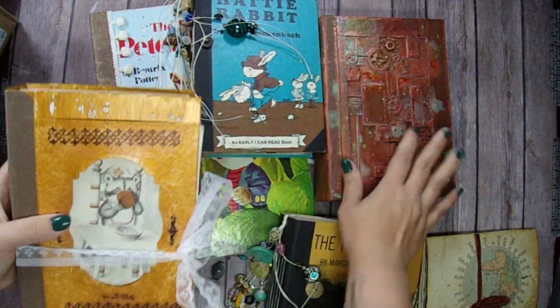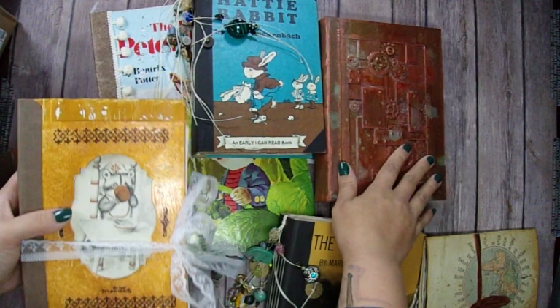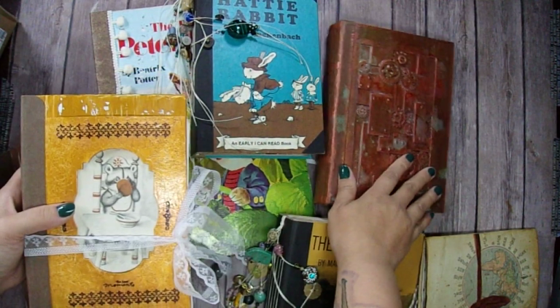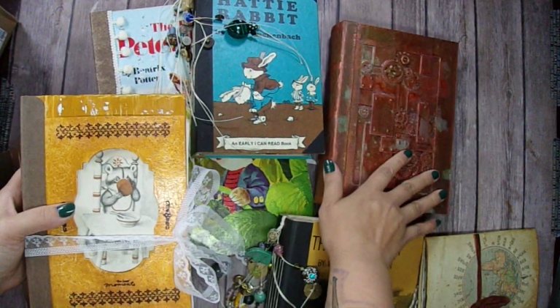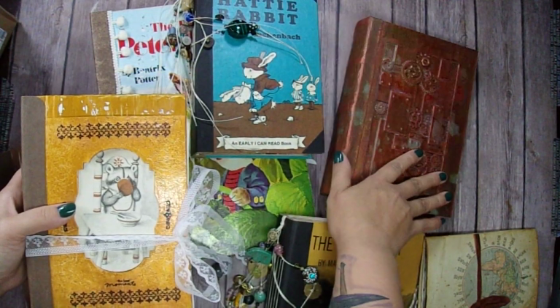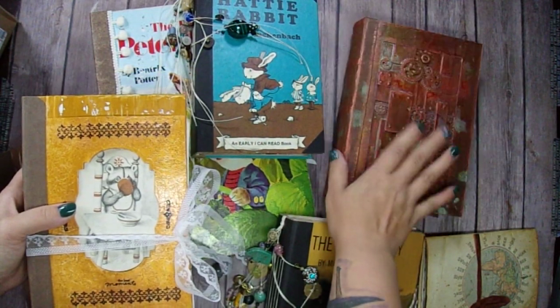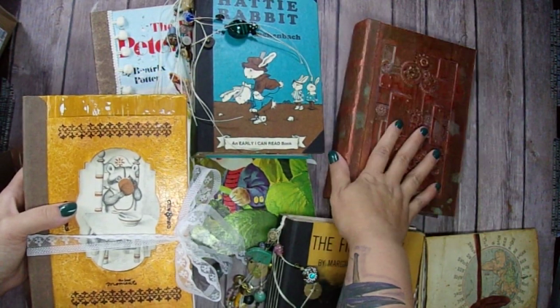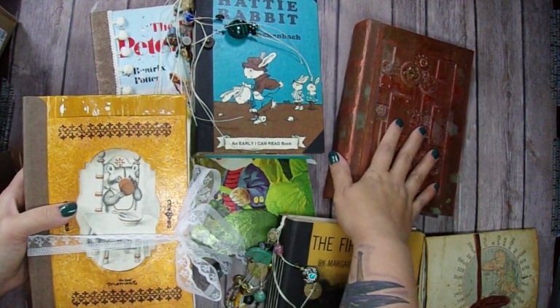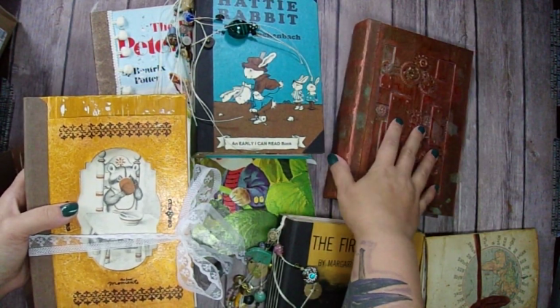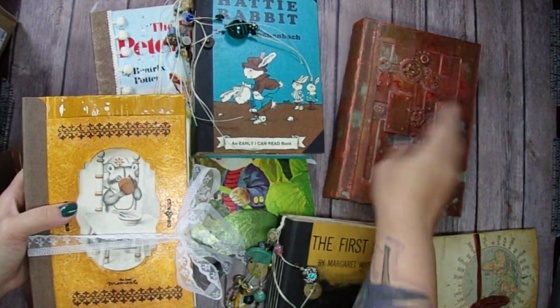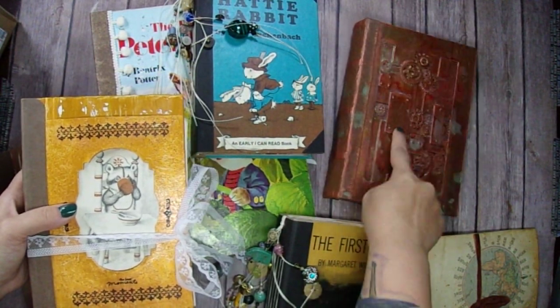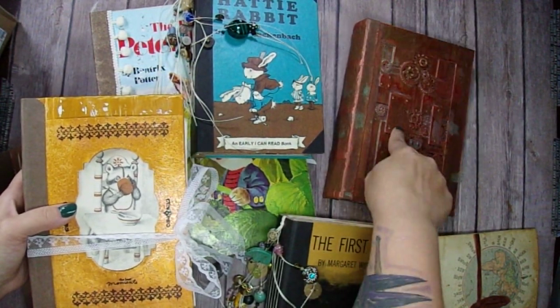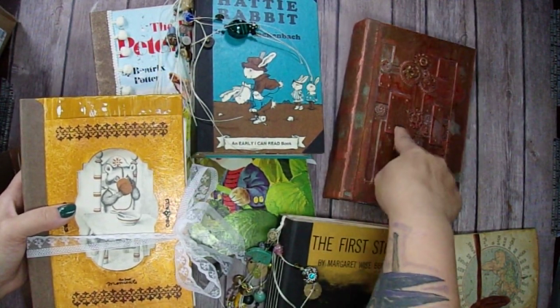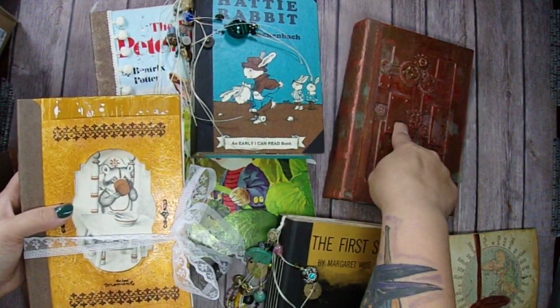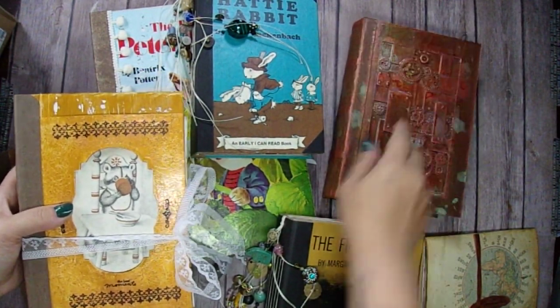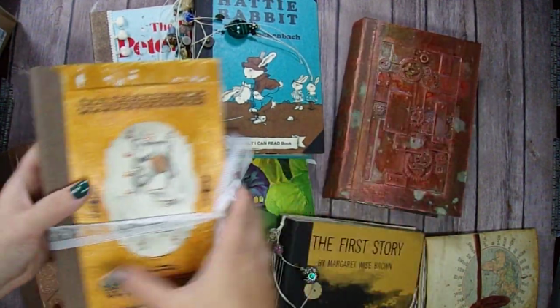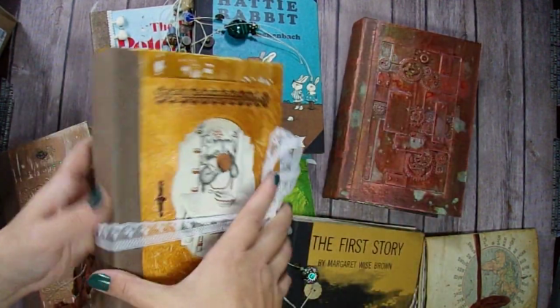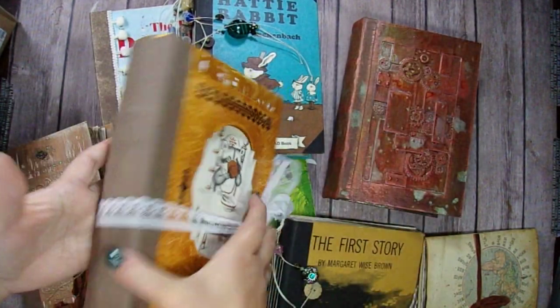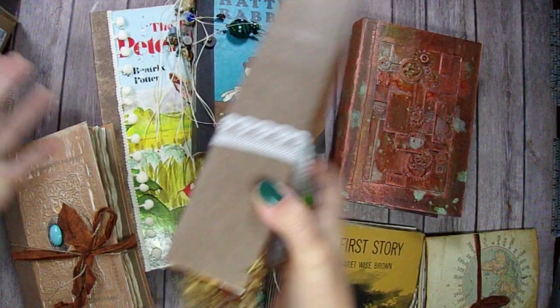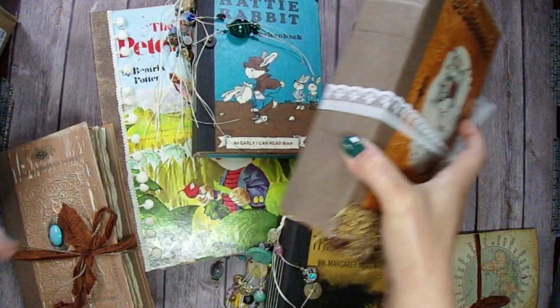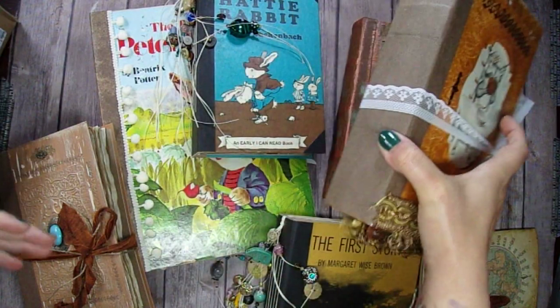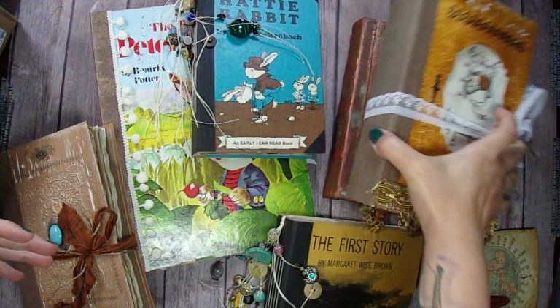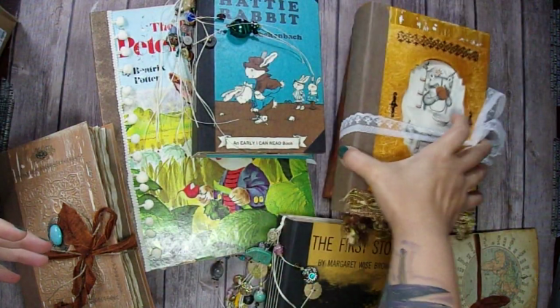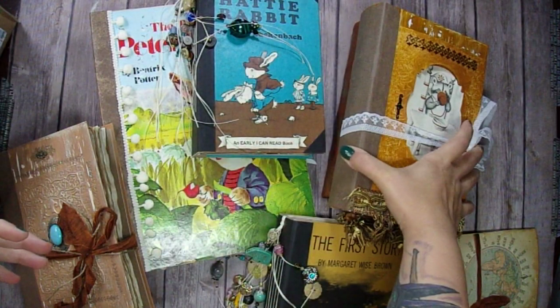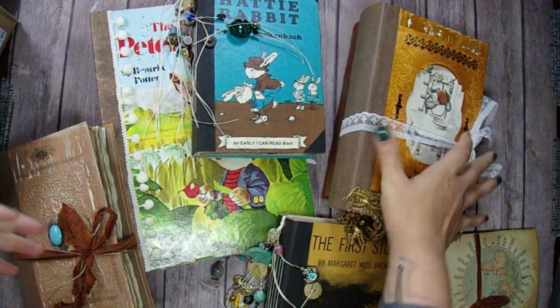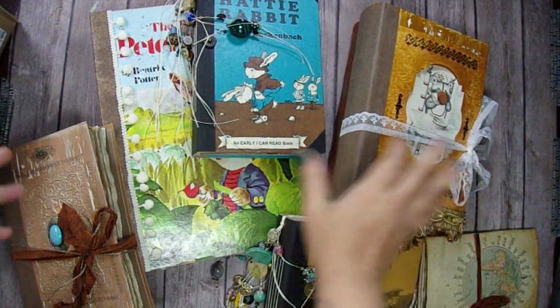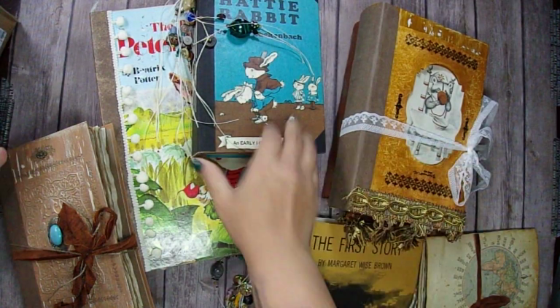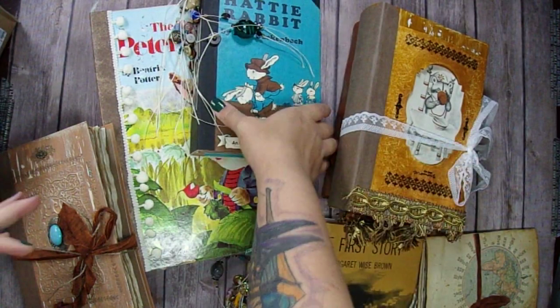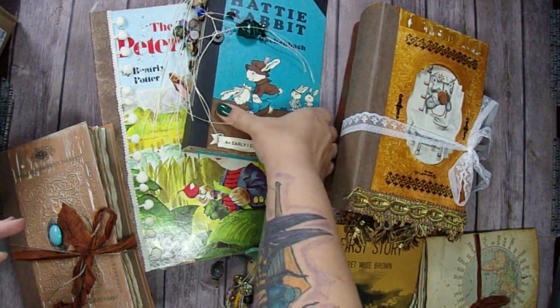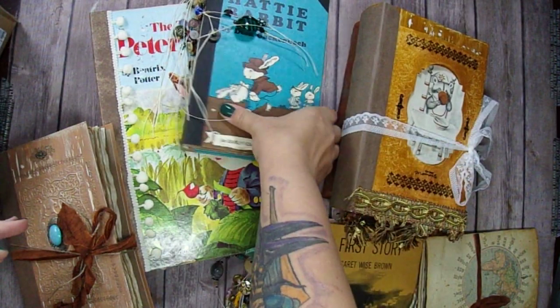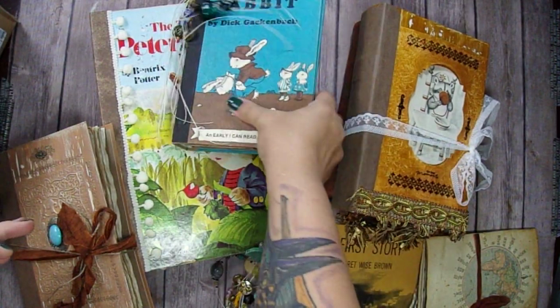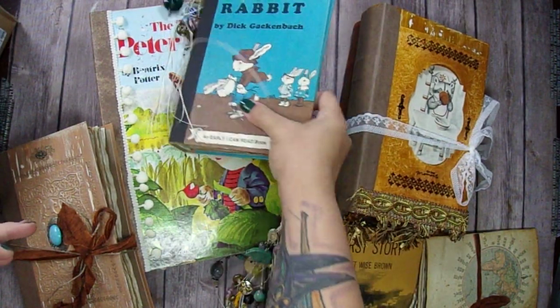And here's the one that I made in a tutorial a while ago. If you want to see that tutorial, I'll have it linked below. And I'll have all the other videos for these journals linked below as well.